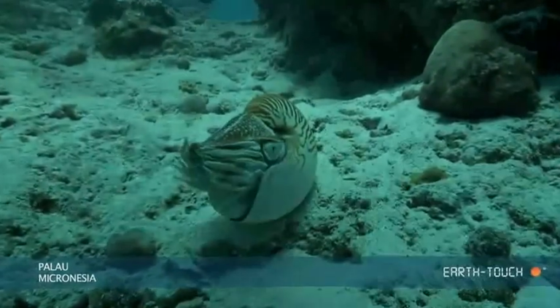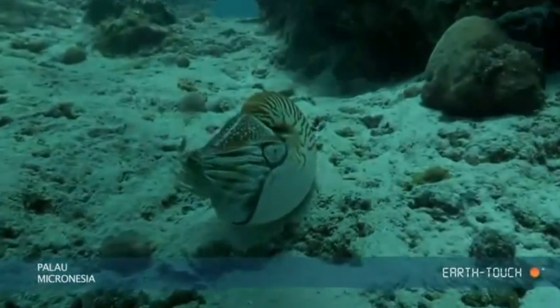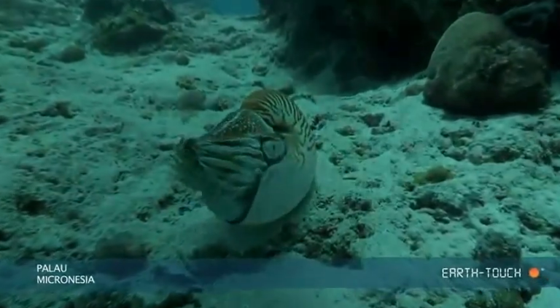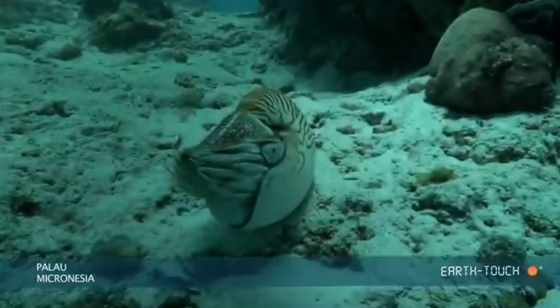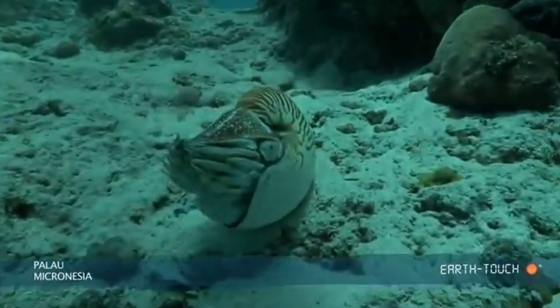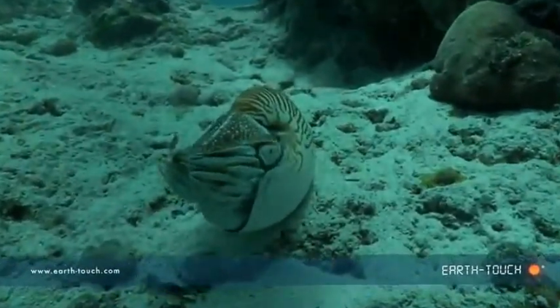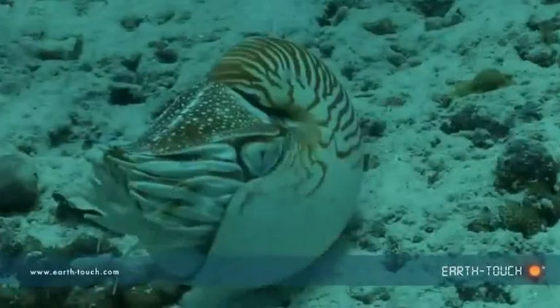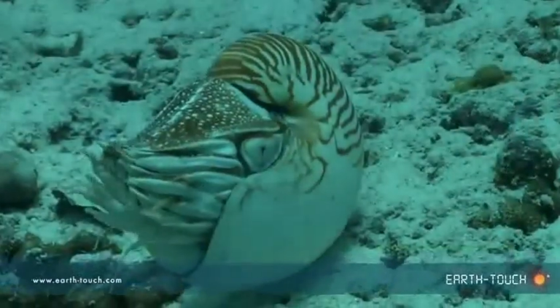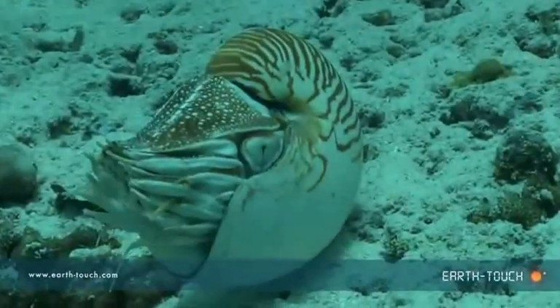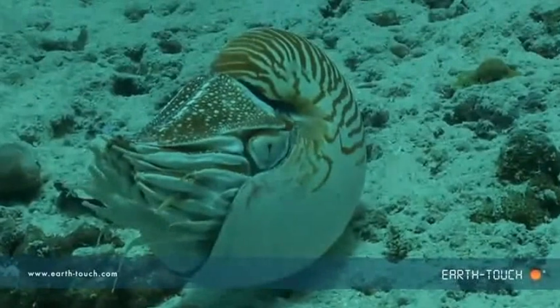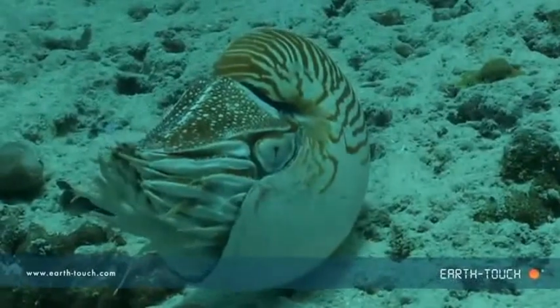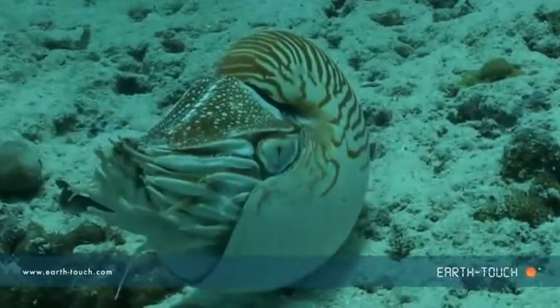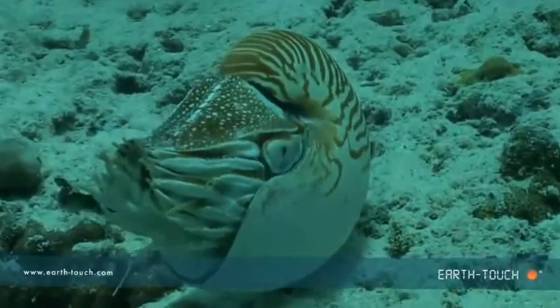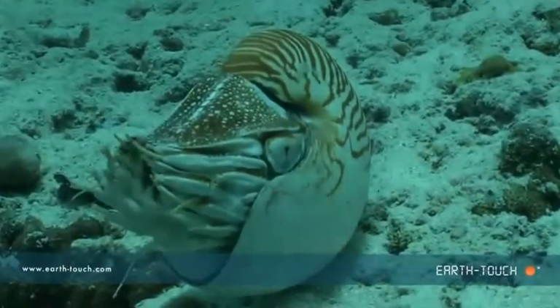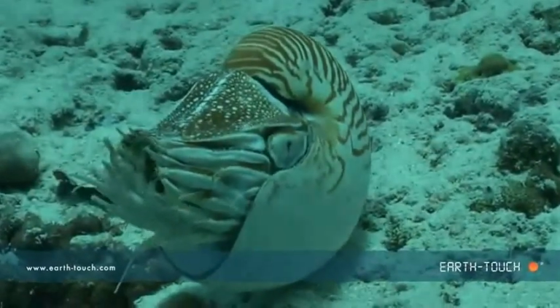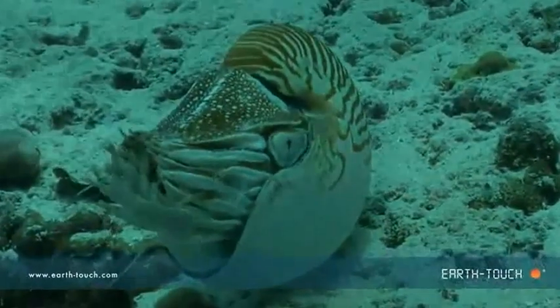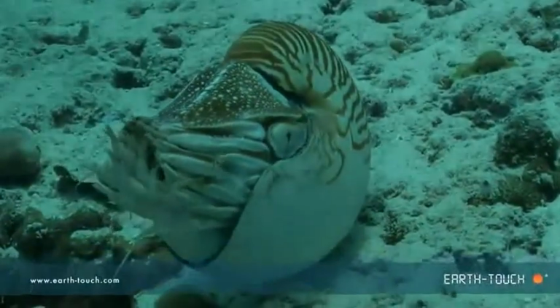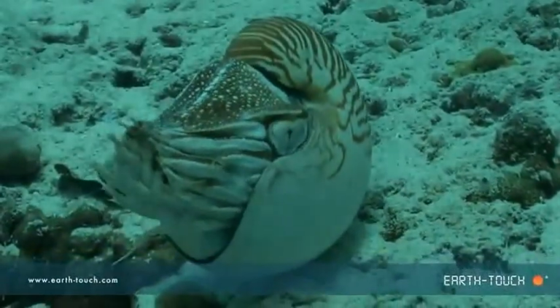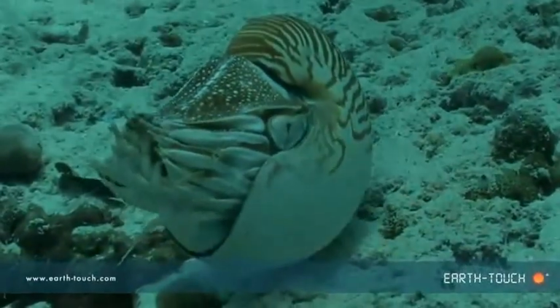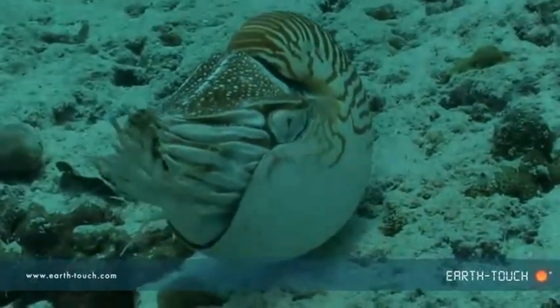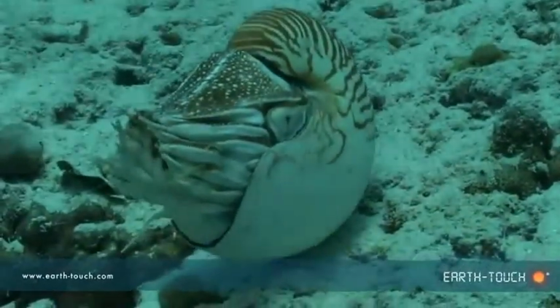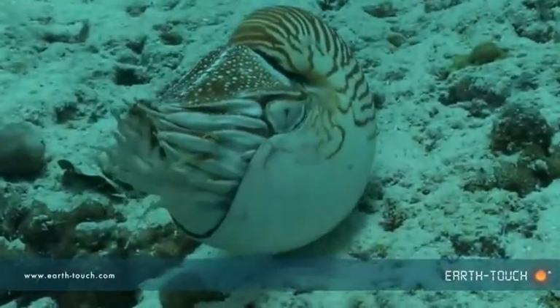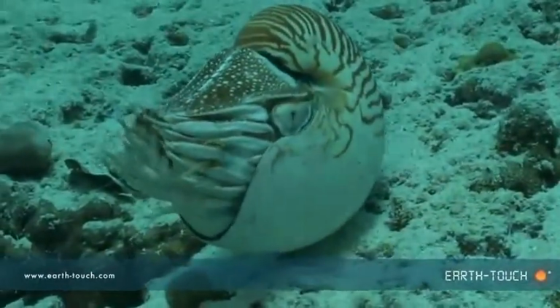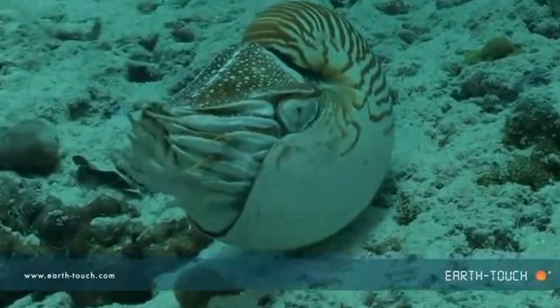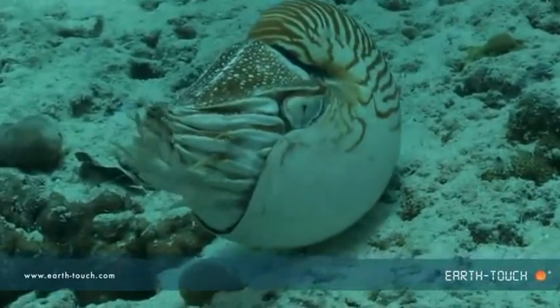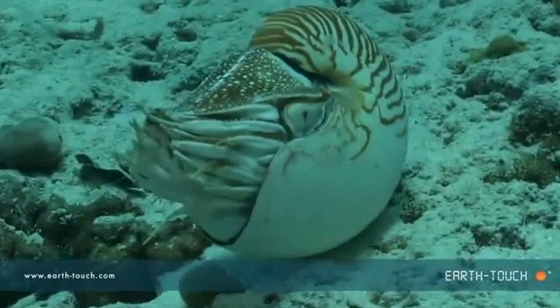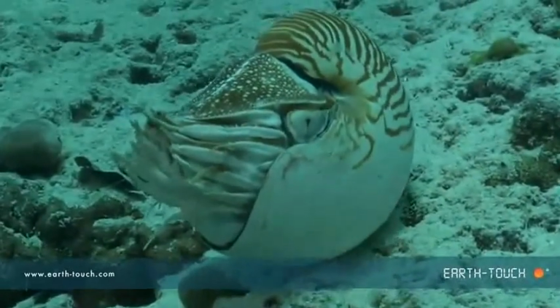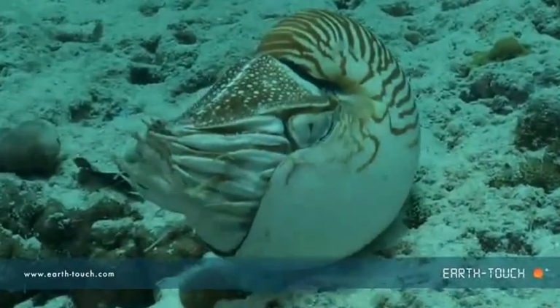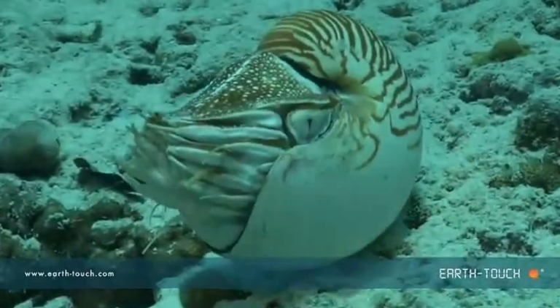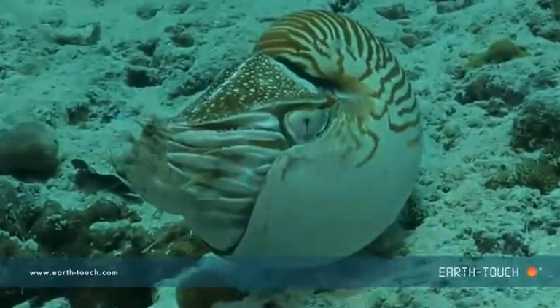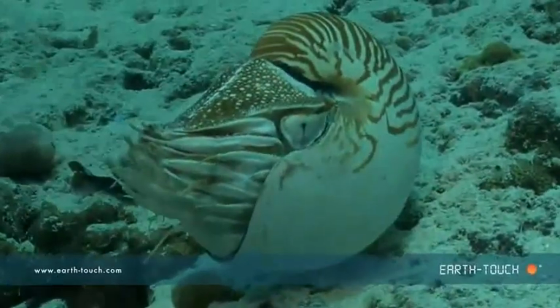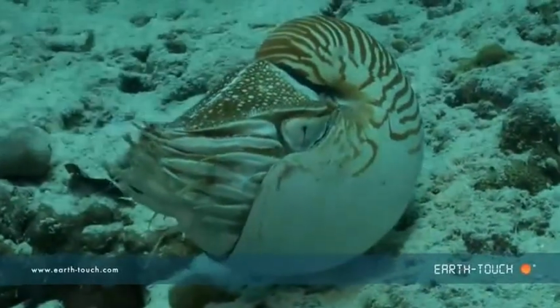The animal that you are looking at is a nautilus. It's one of those animals, there with the coelacanth, that has been around on this planet for millions of years.